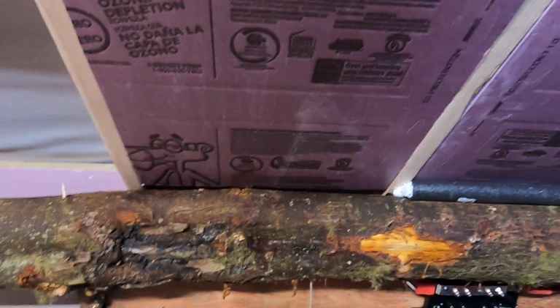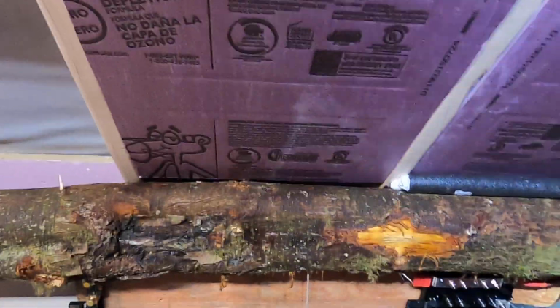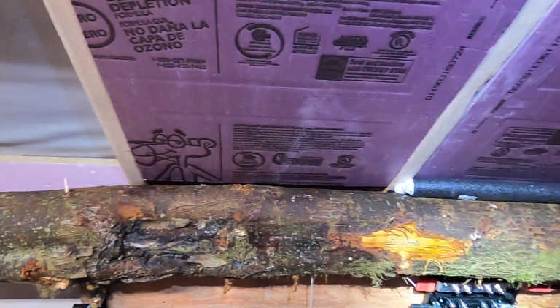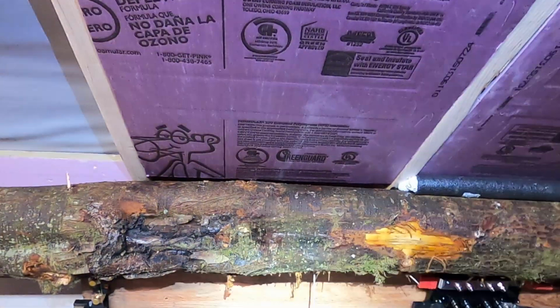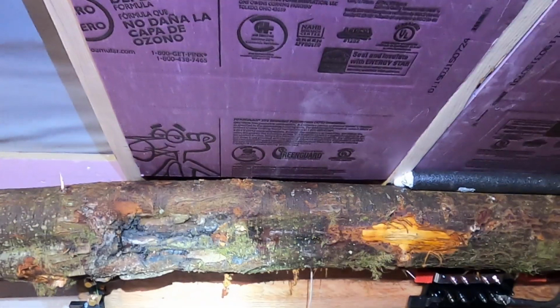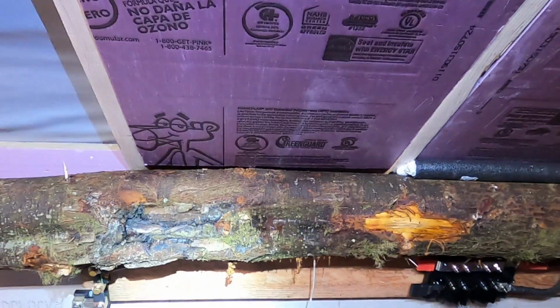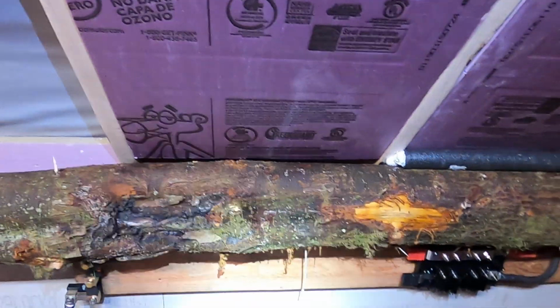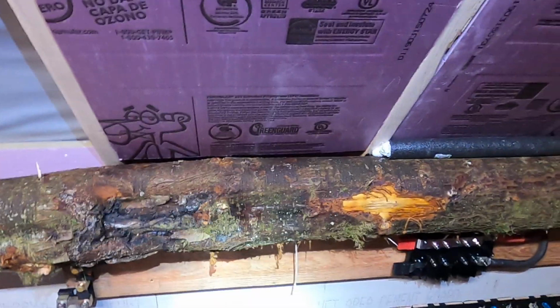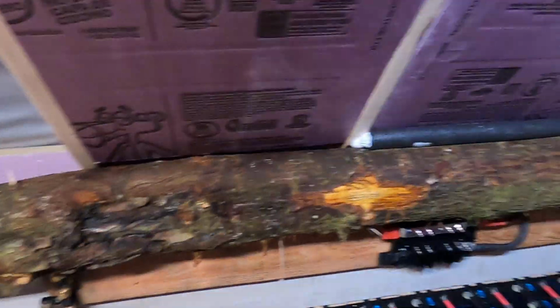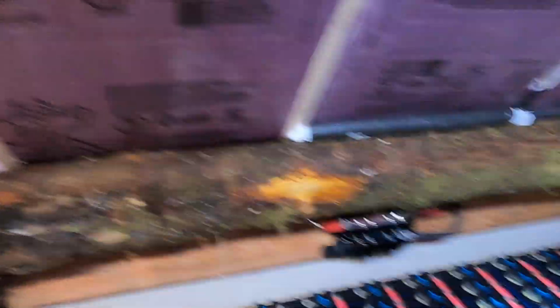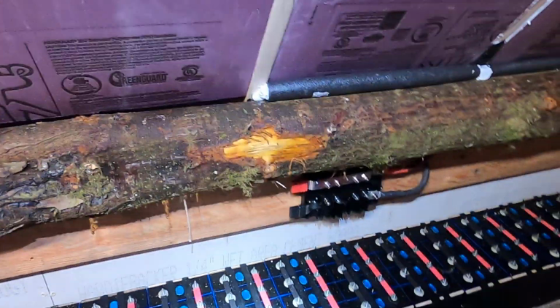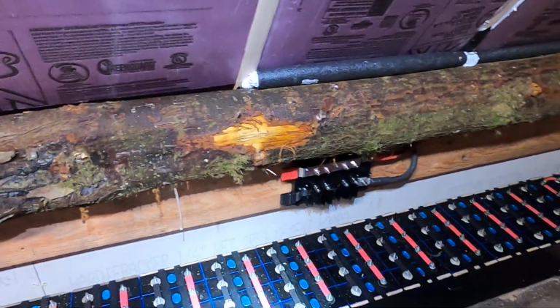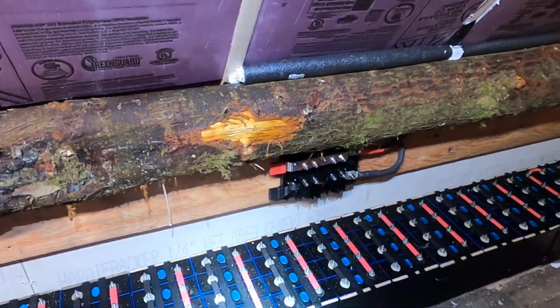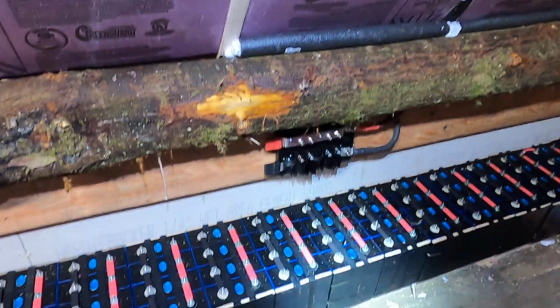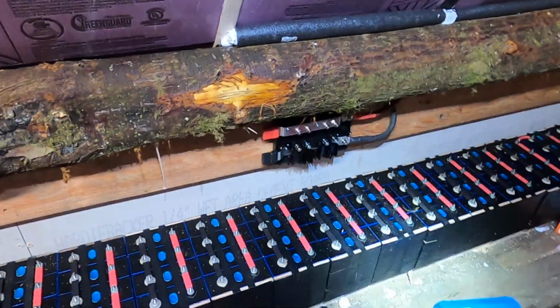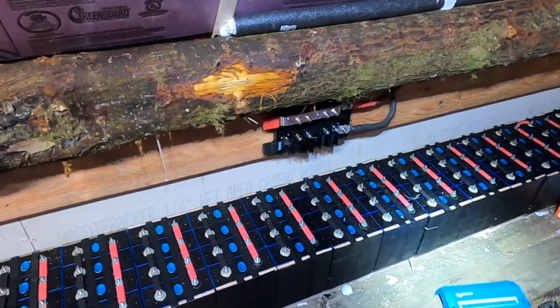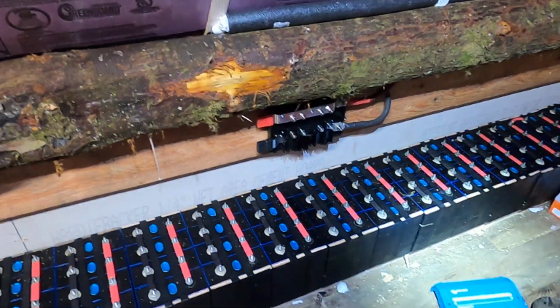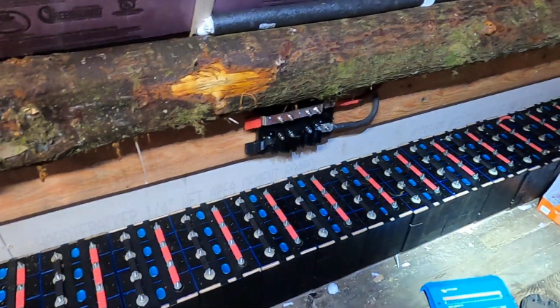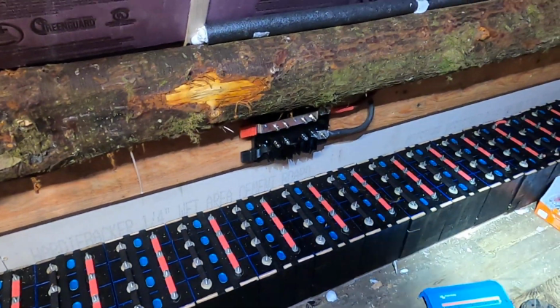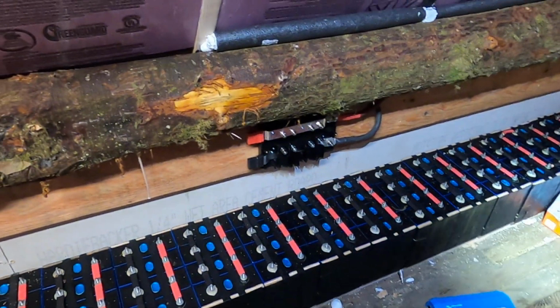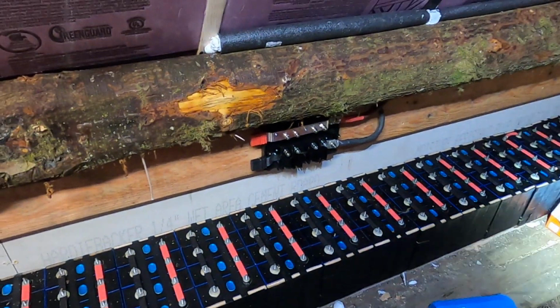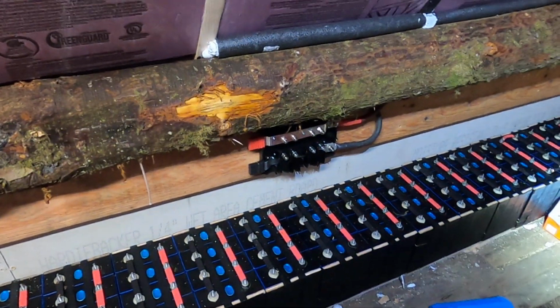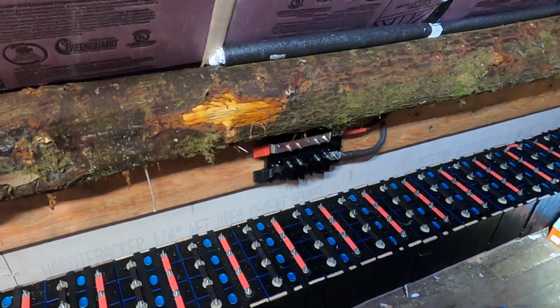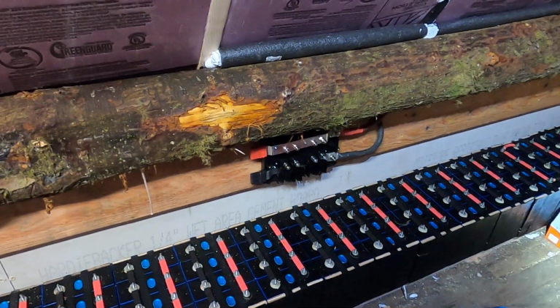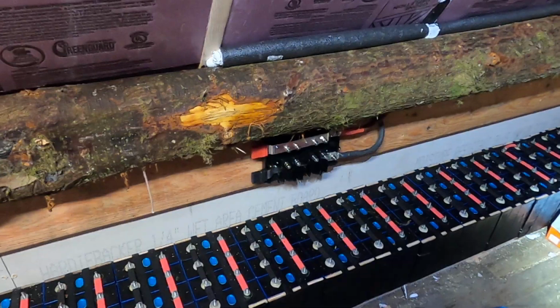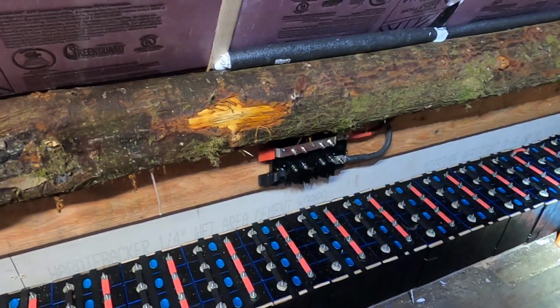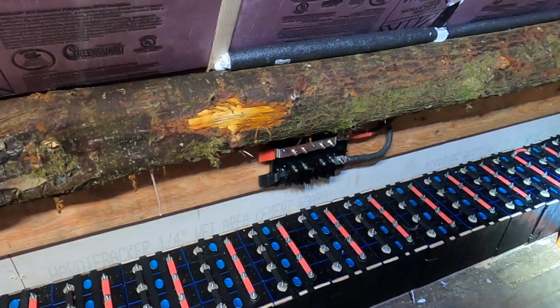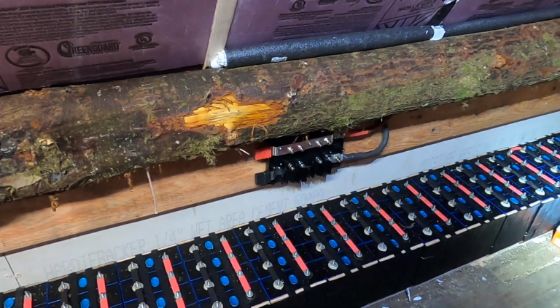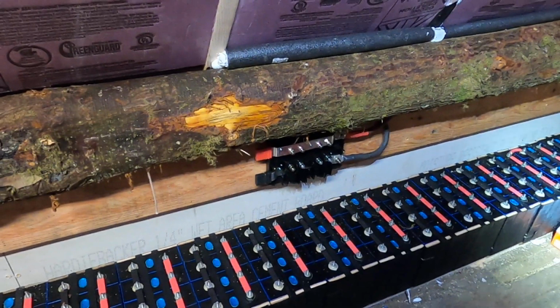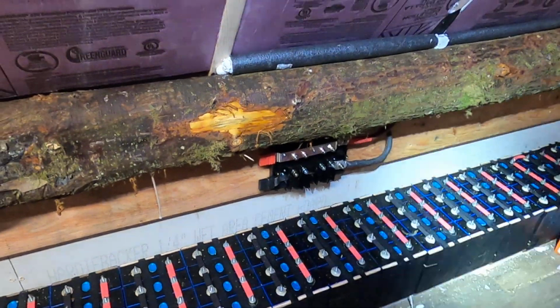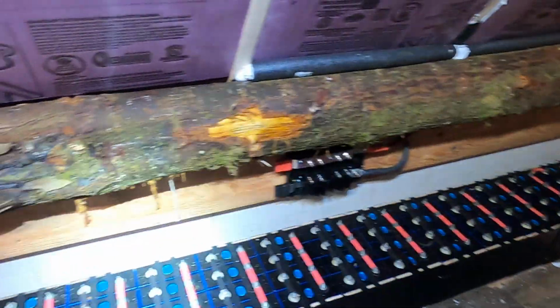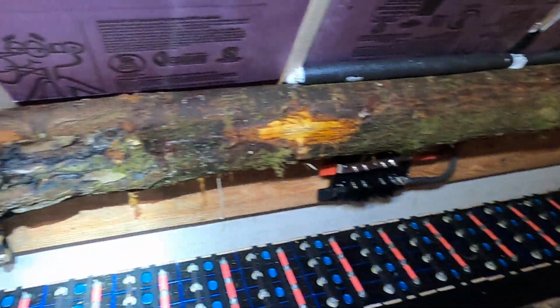That's pretty much it for the battery — it's ready to go. I'm waiting for the inverter and the charge controller to come in, which should be middle of next week, and then I'll have some video updates as I get those installed and working.